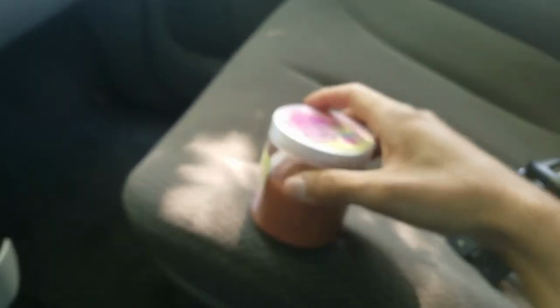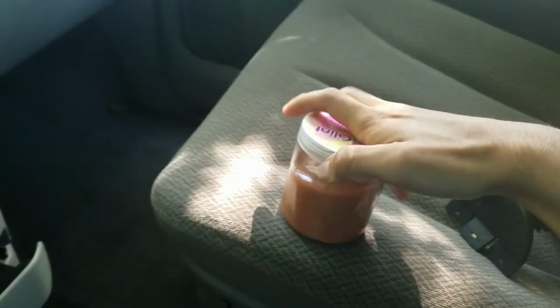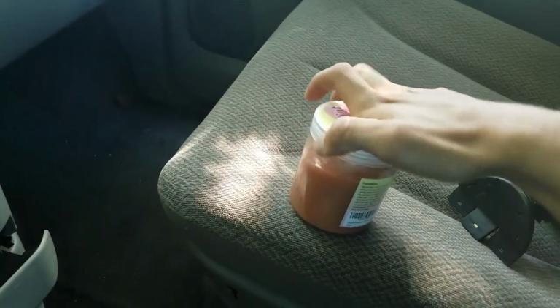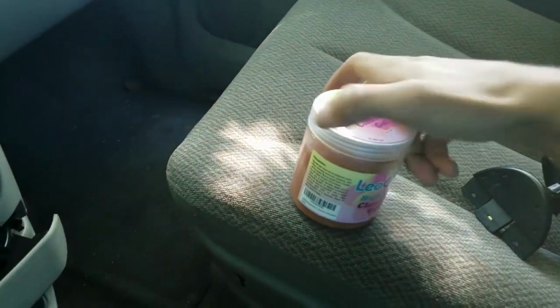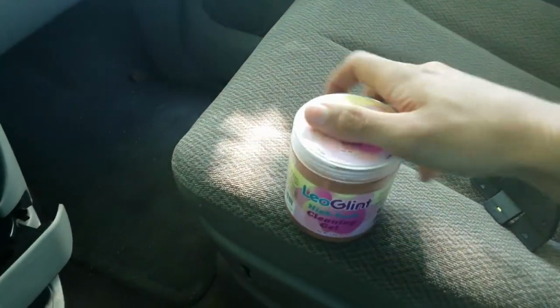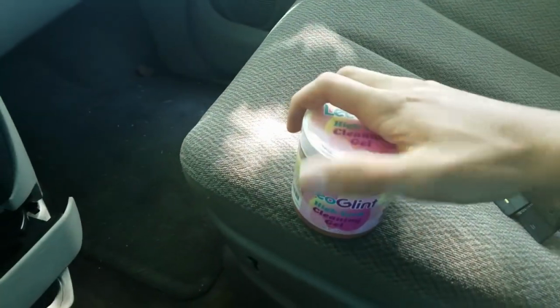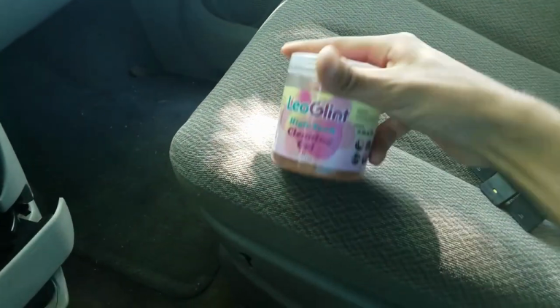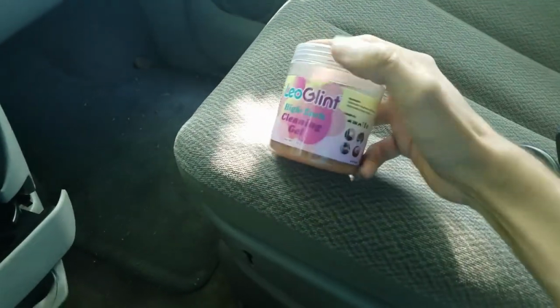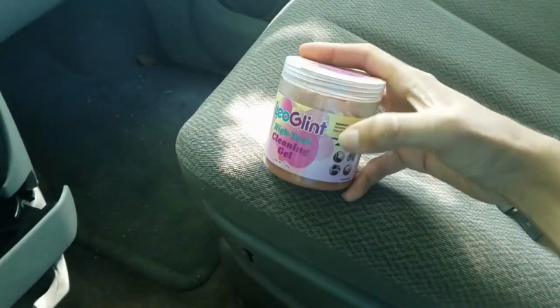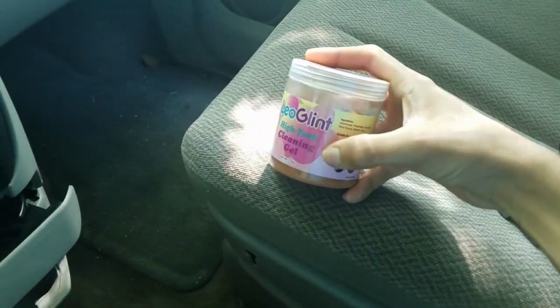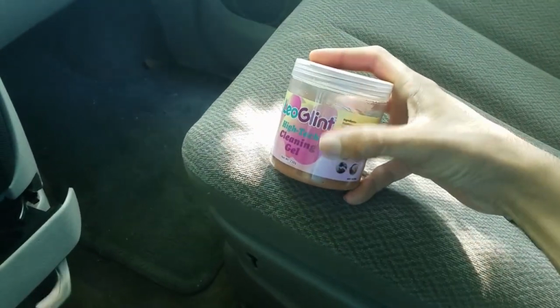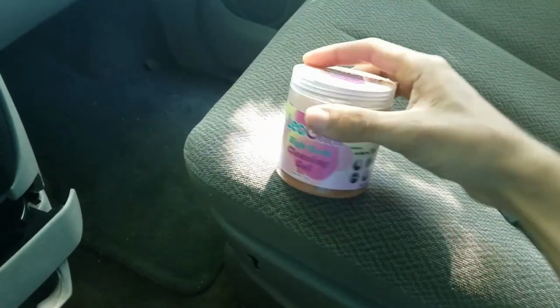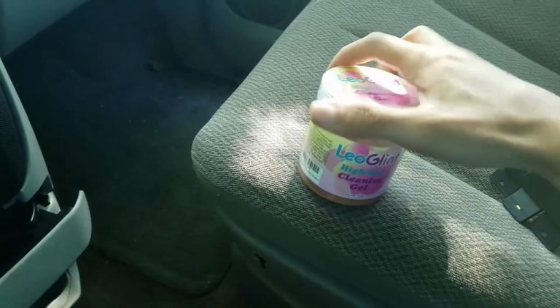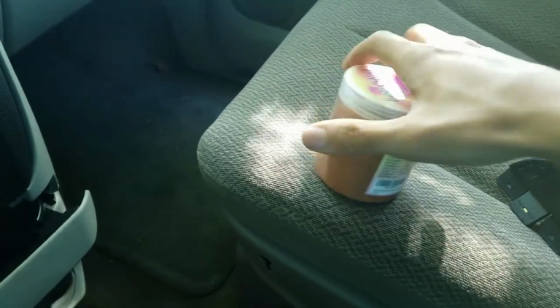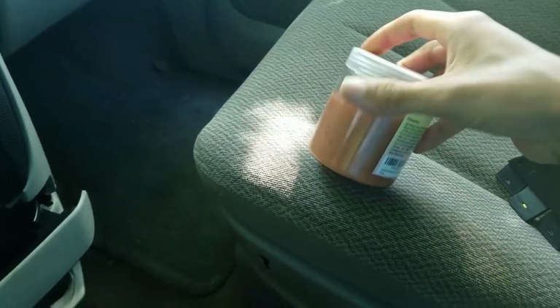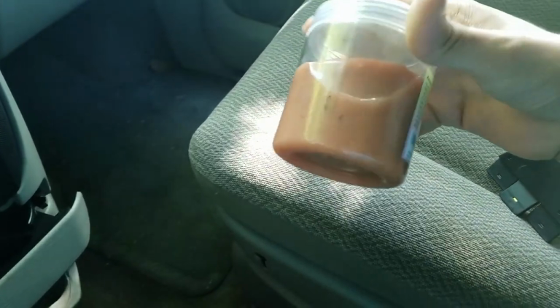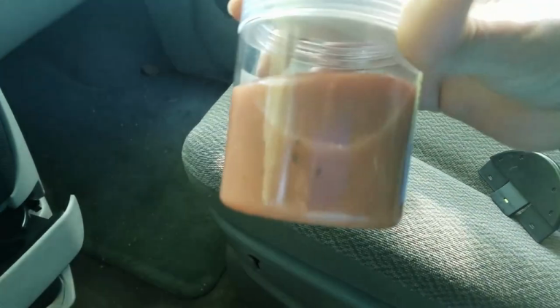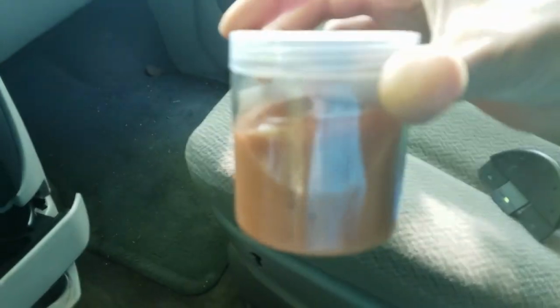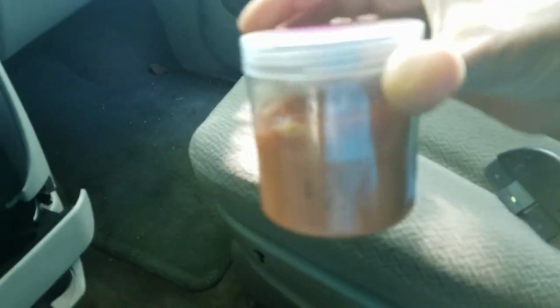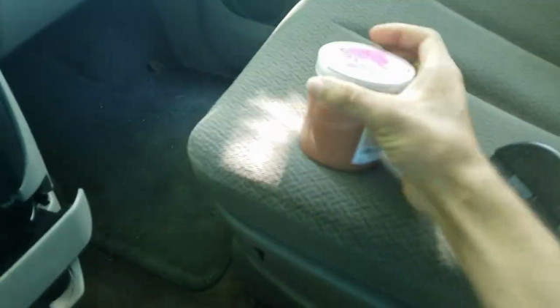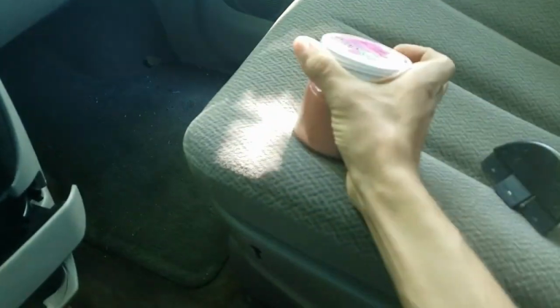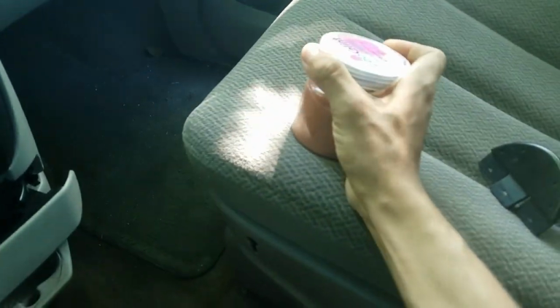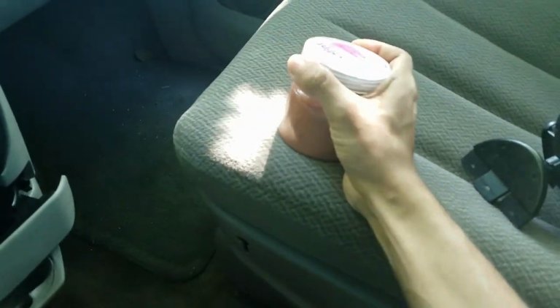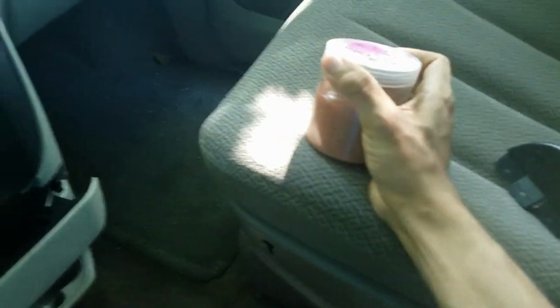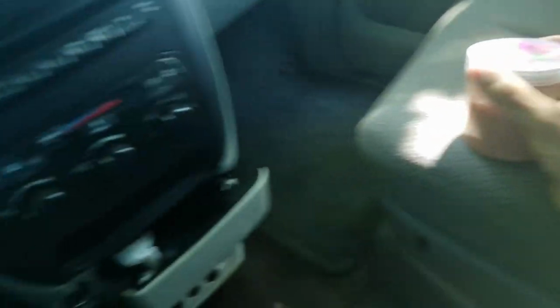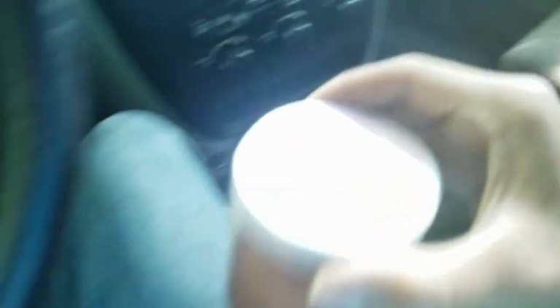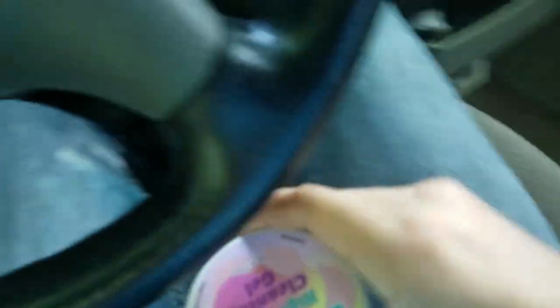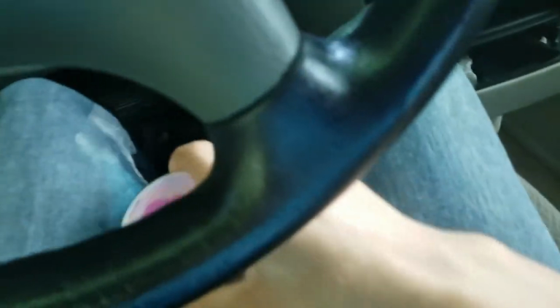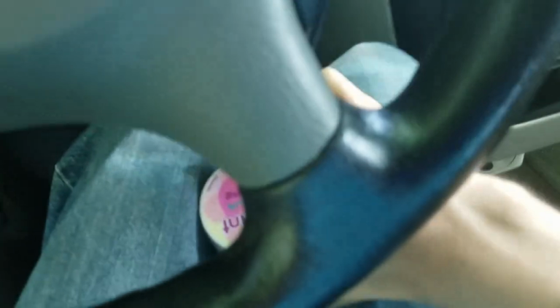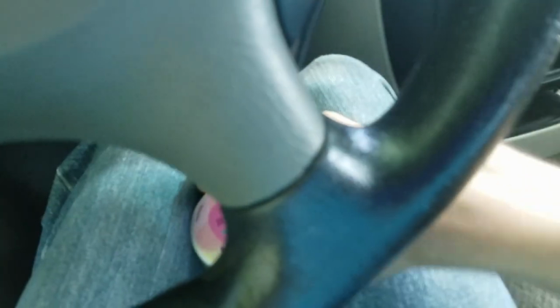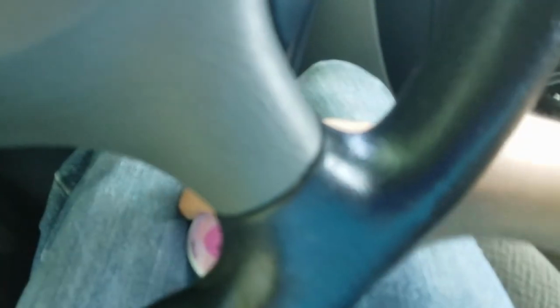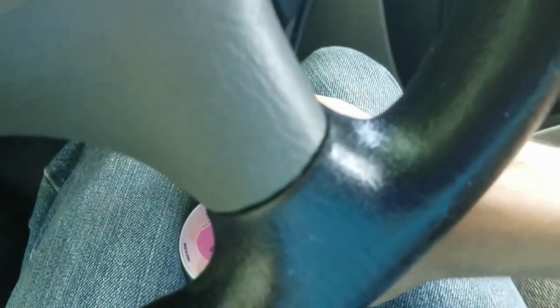So when this comes it's going to look all pink like this stick right here. You can see this one's pretty brown because I actually started using it and it works really really well. Let me go ahead and open it.